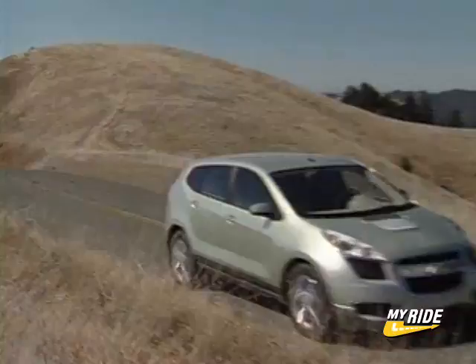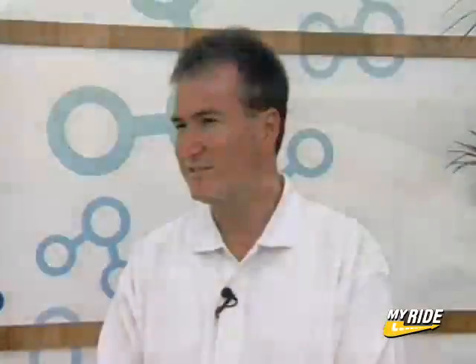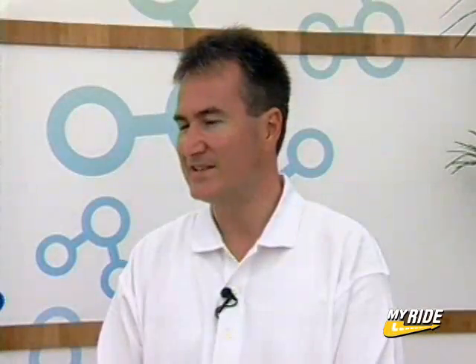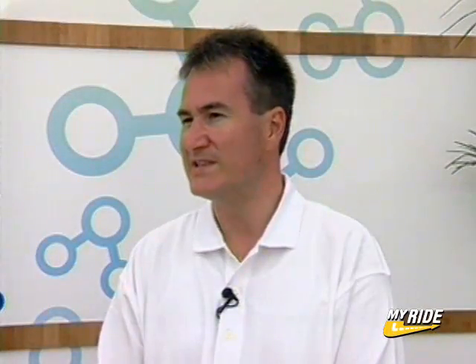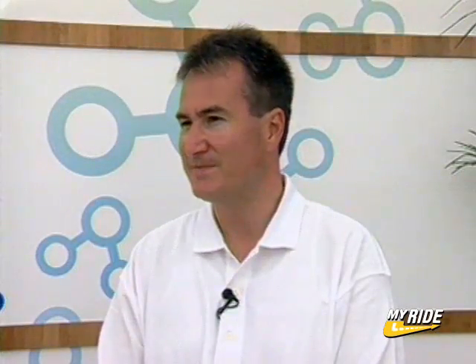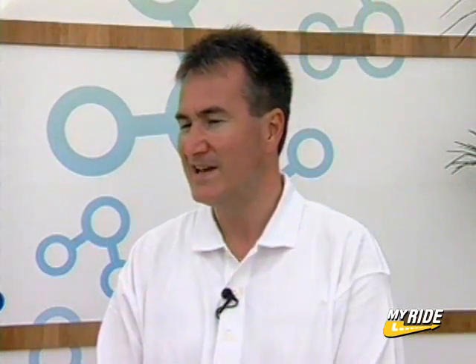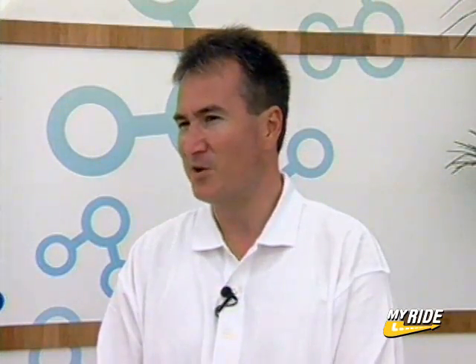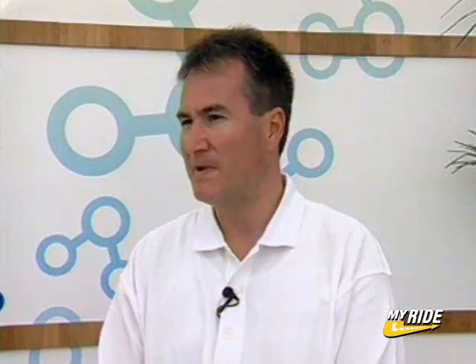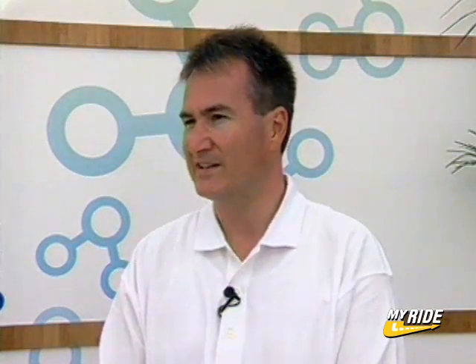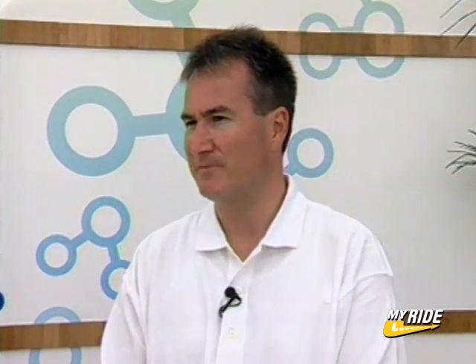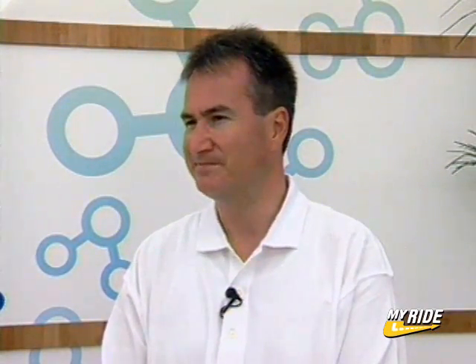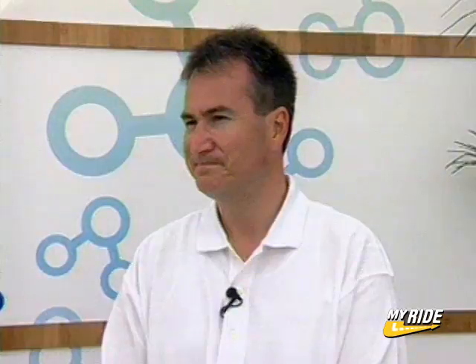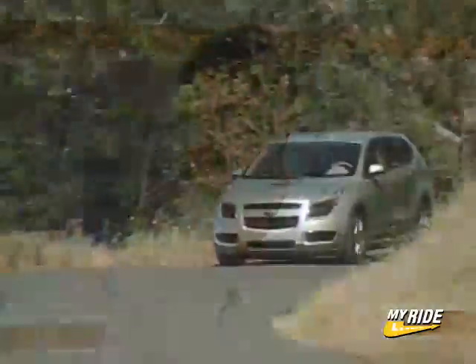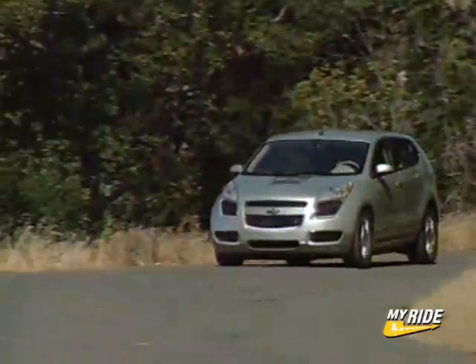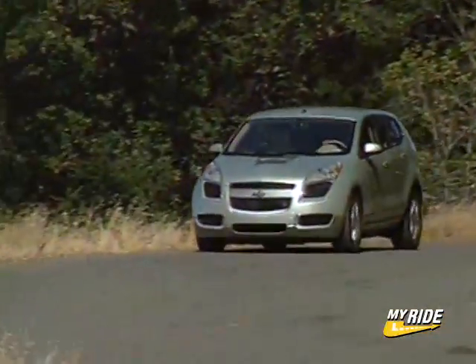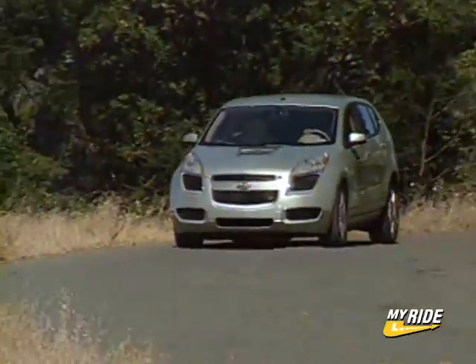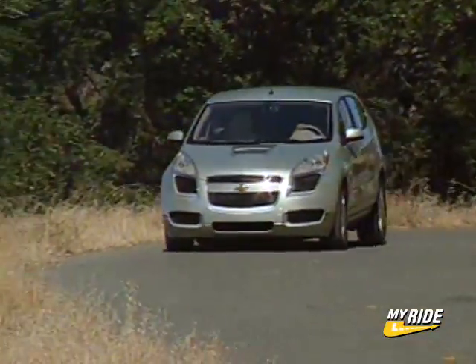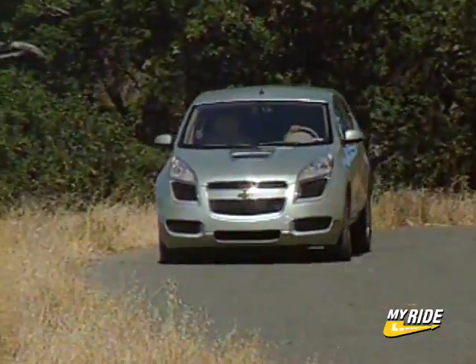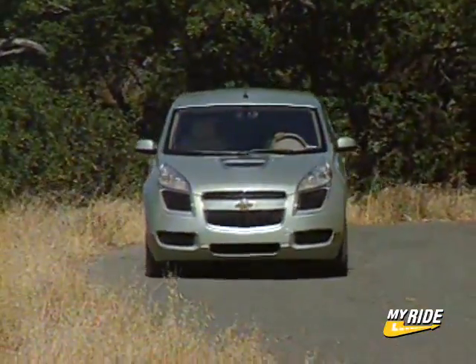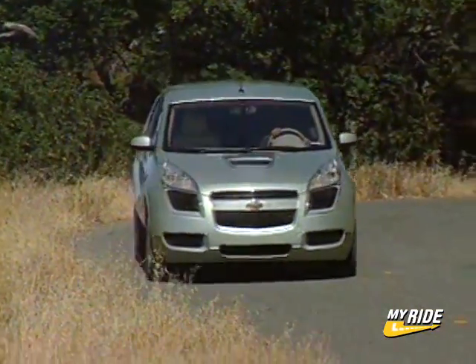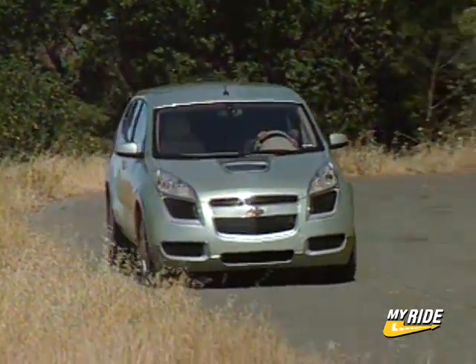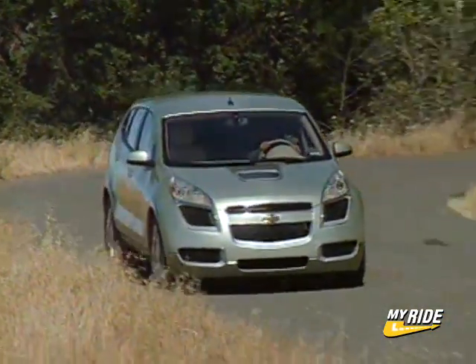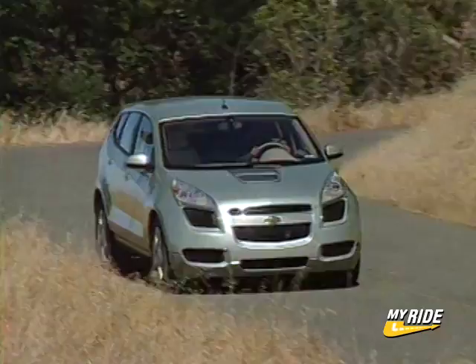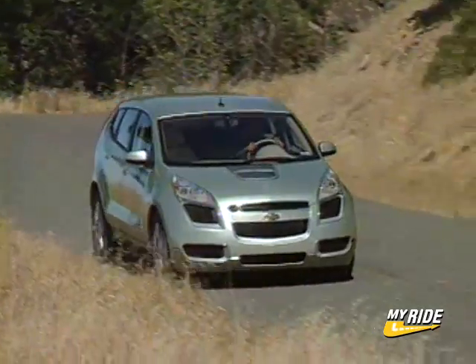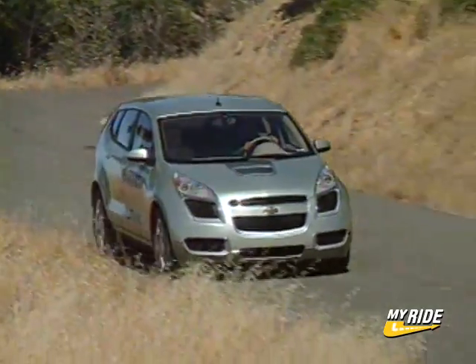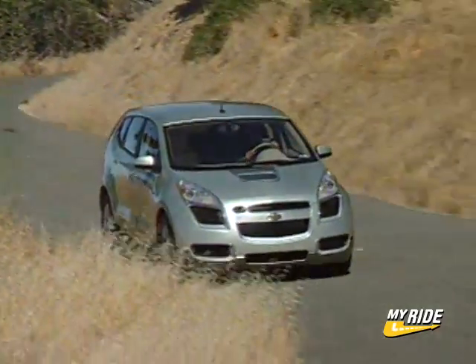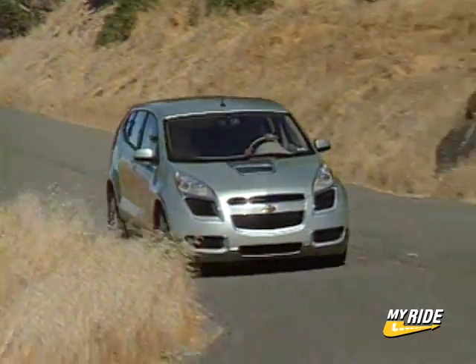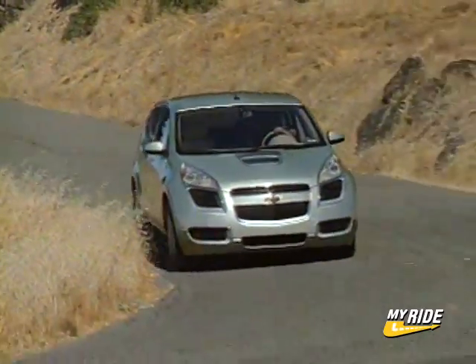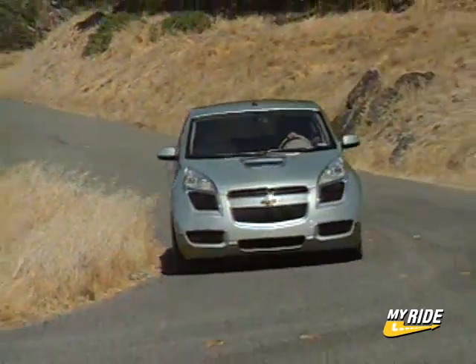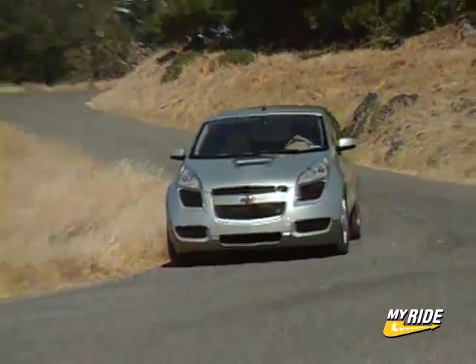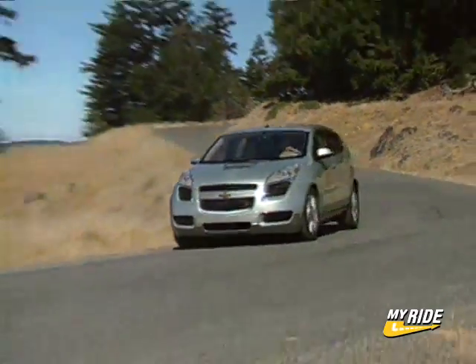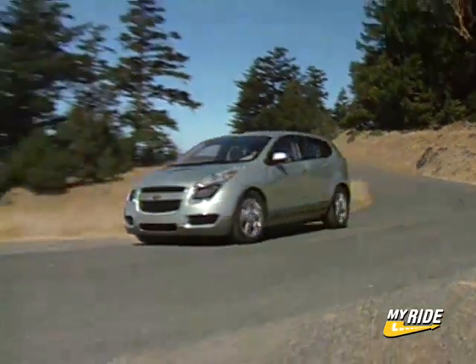It's quieter inside, there's more interior space, so it's an all-around better vehicle in our opinion. With the 300-mile range between fuel-ups, the Chevy Sequel offers twice the range of earlier fuel cell cars, and it's also peppy, reaching from 0 to 60 in just under 10 seconds.